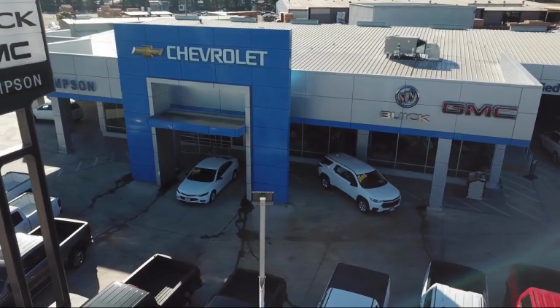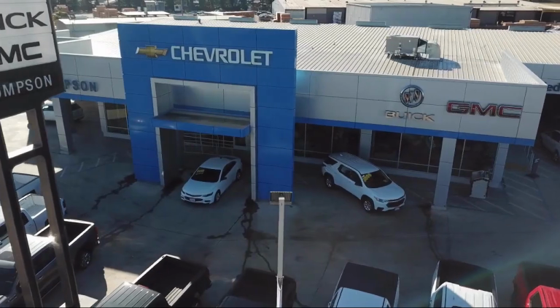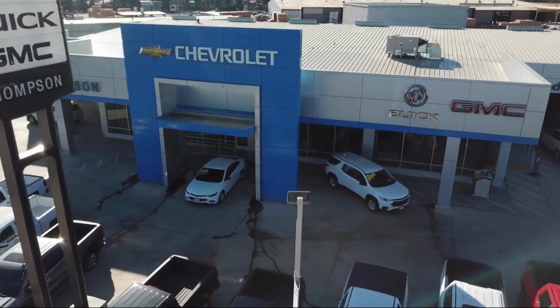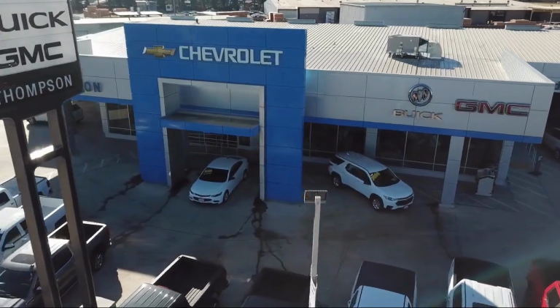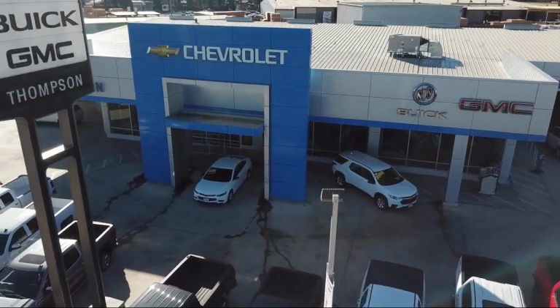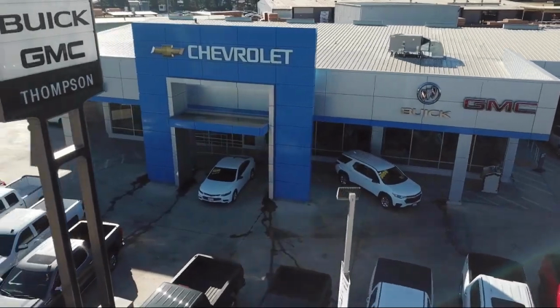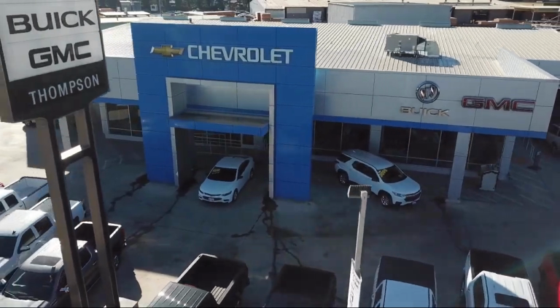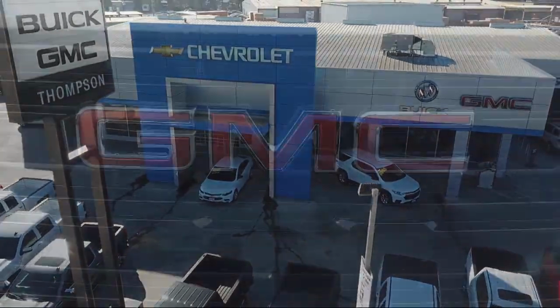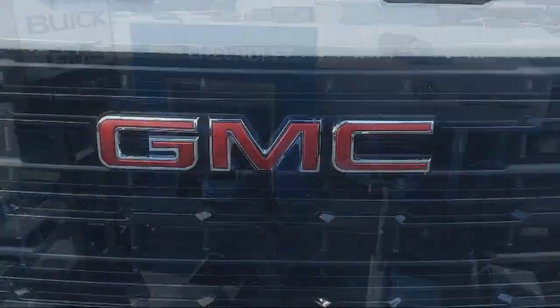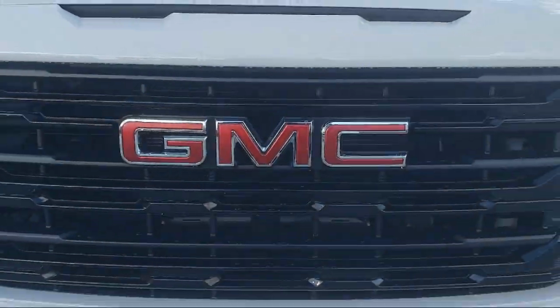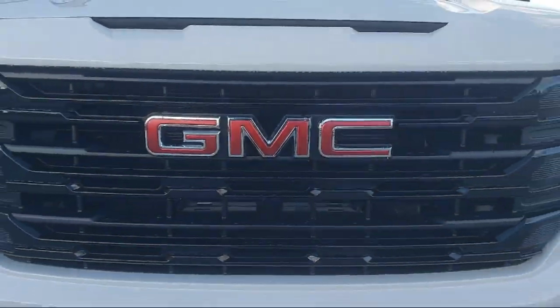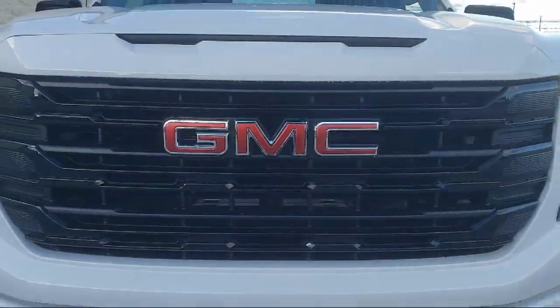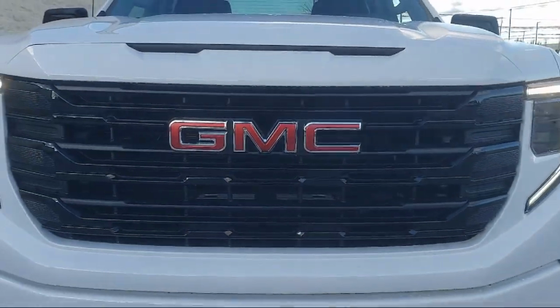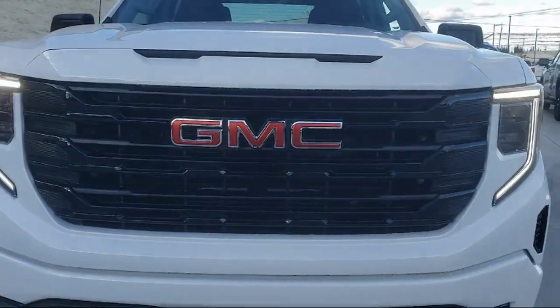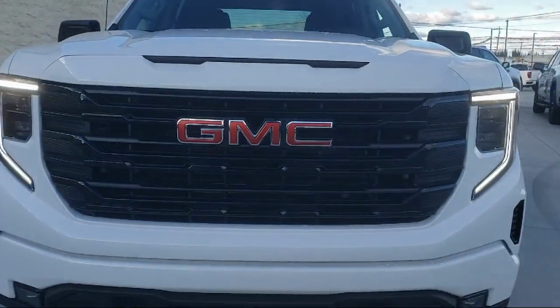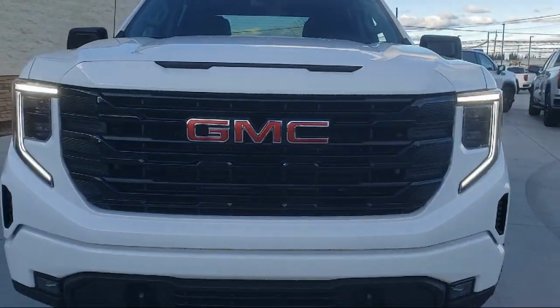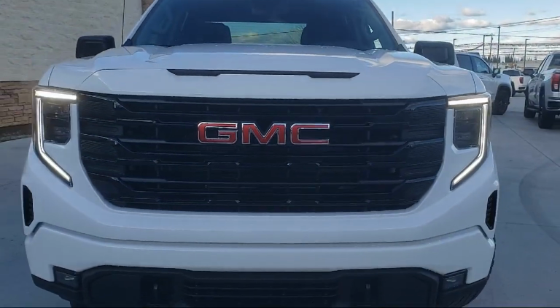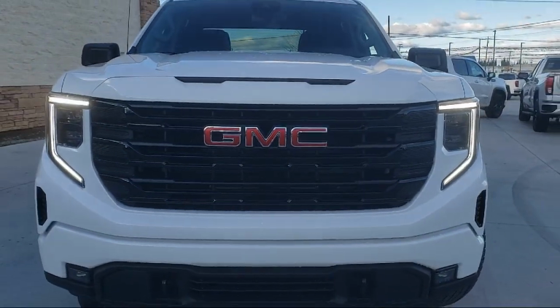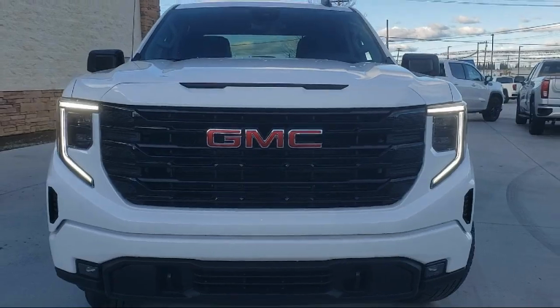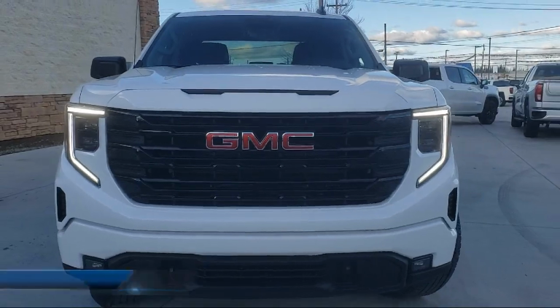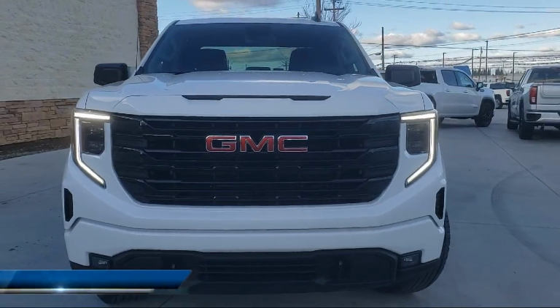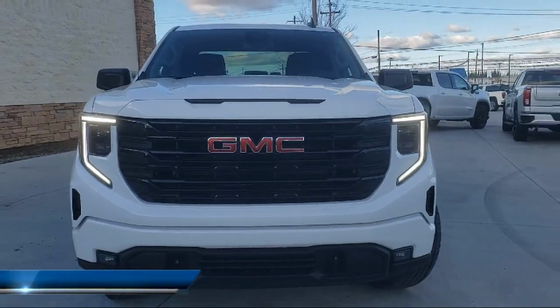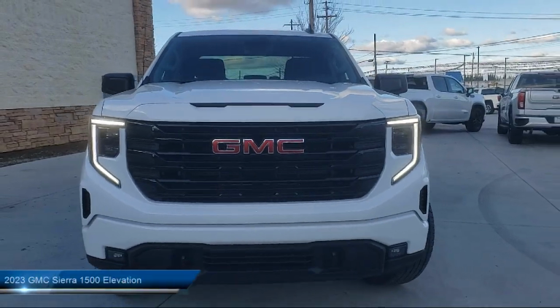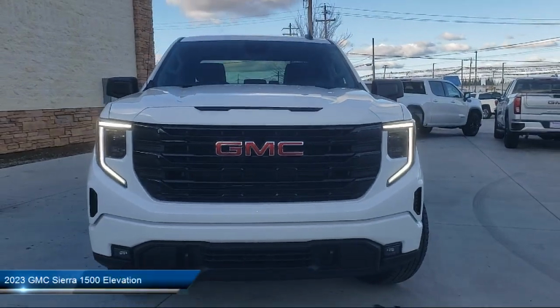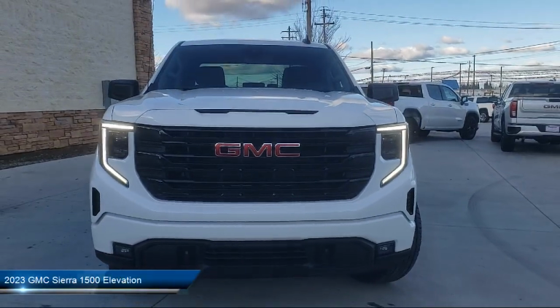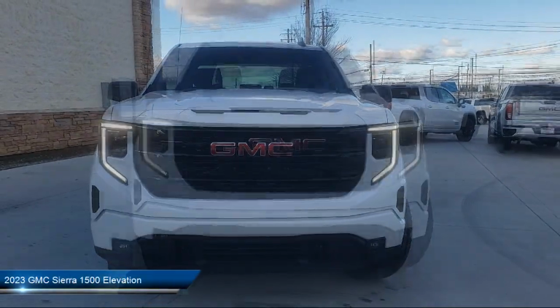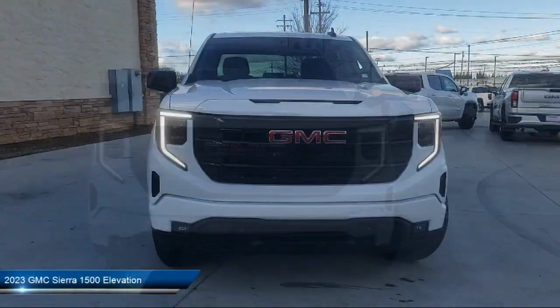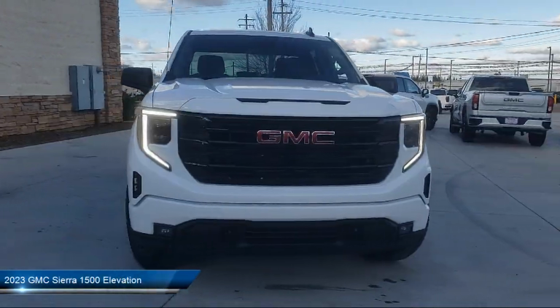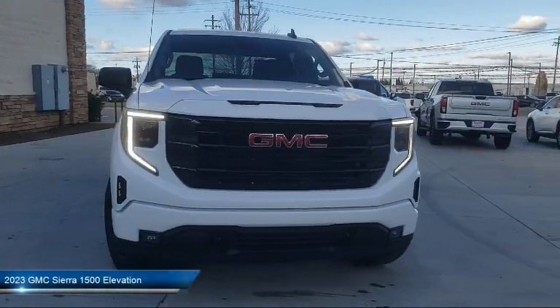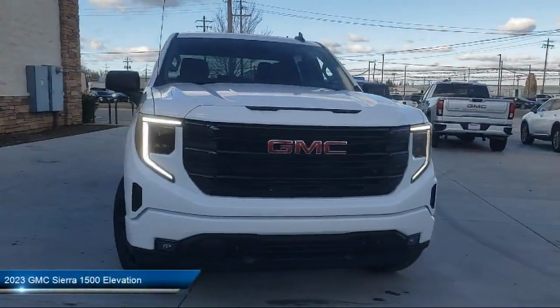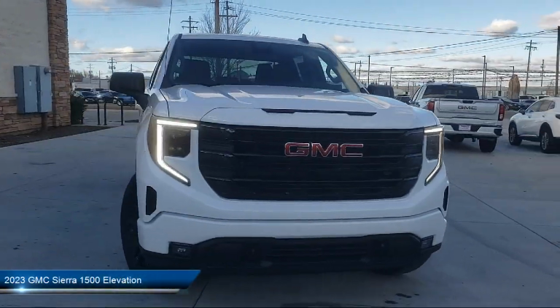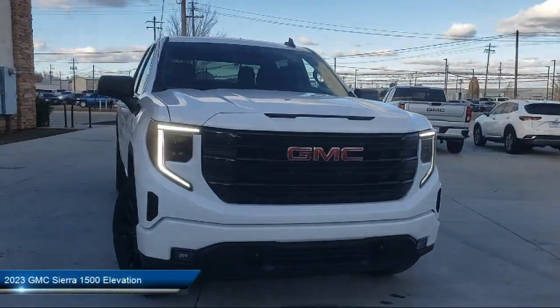Welcome to Thompson Chevrolet Buick GMC, and here's a look at one of our new vehicles from our great selection of cars, trucks, and SUVs.